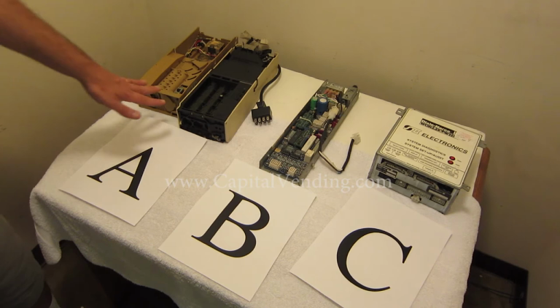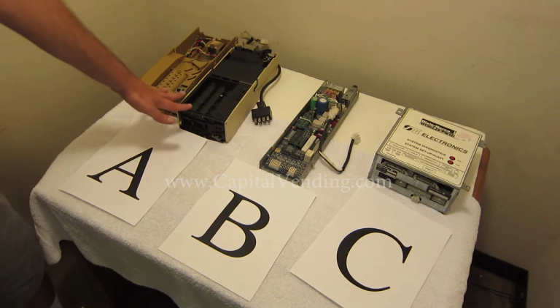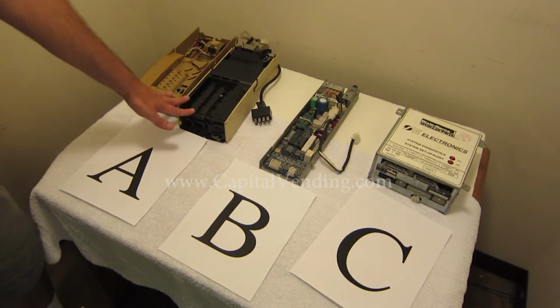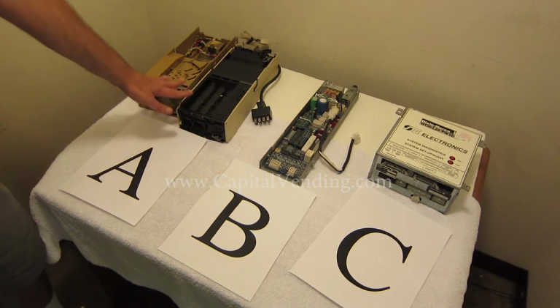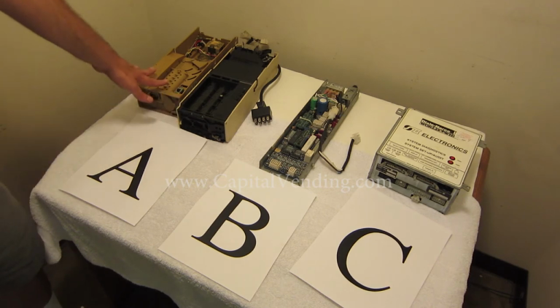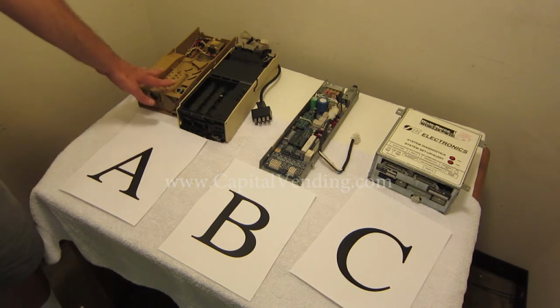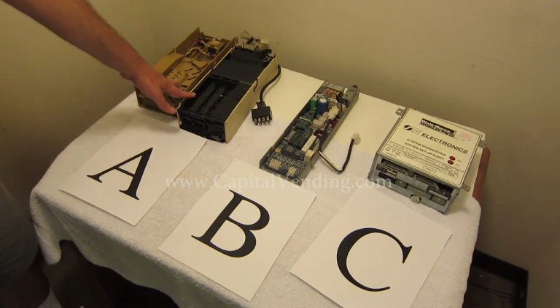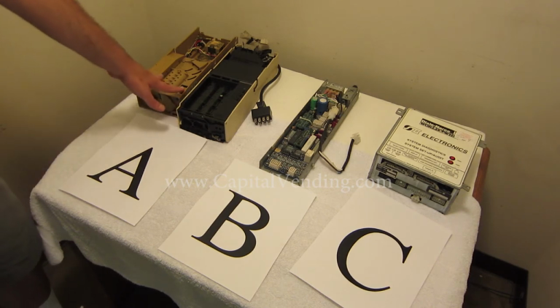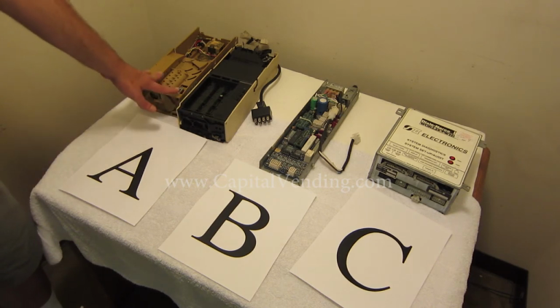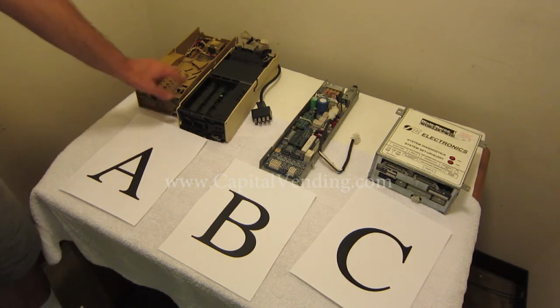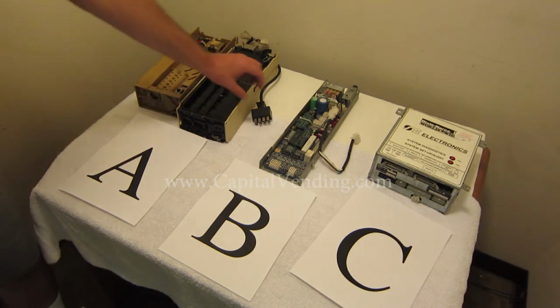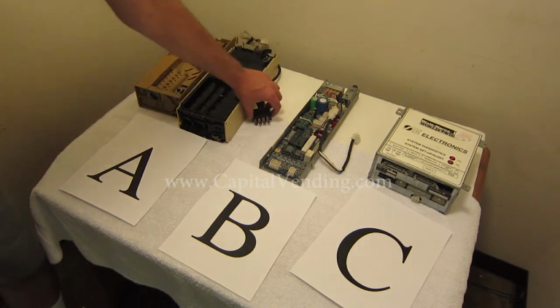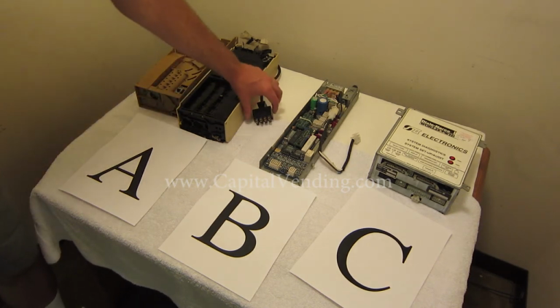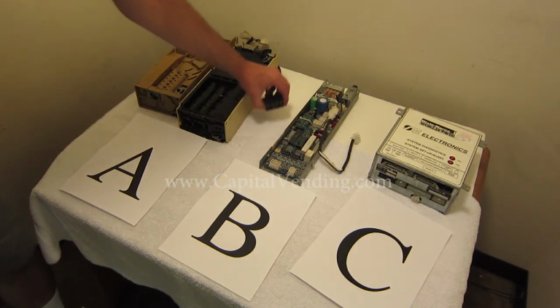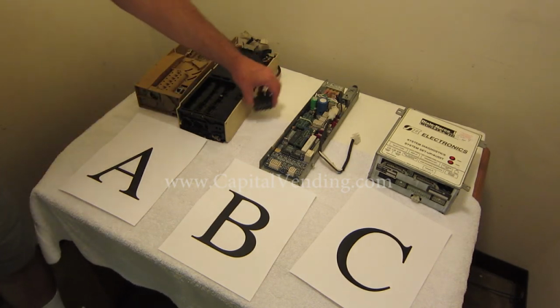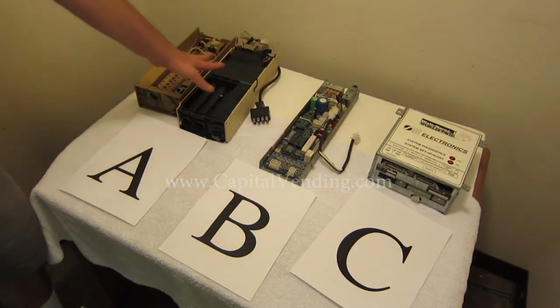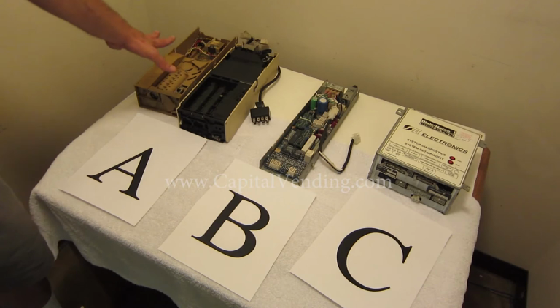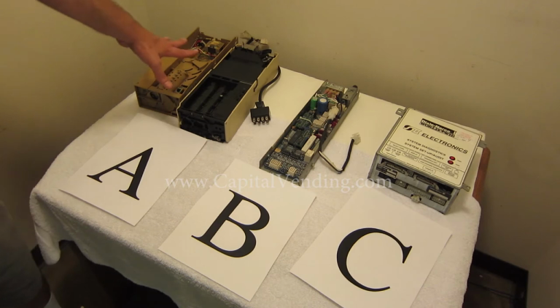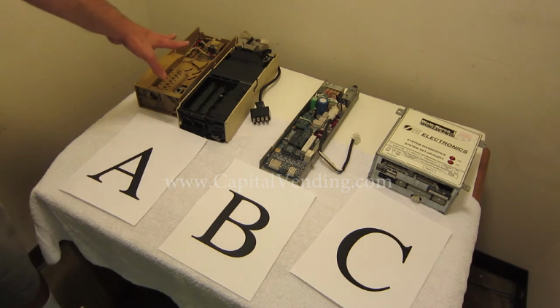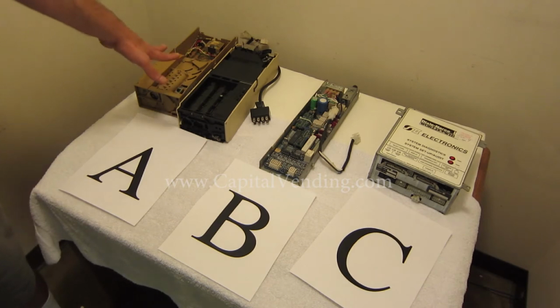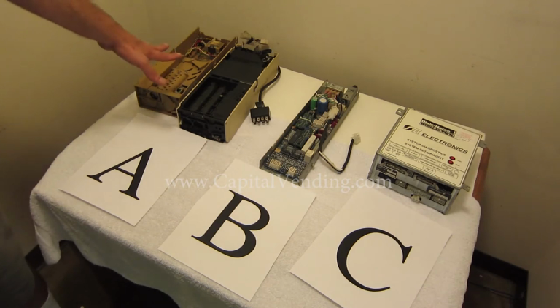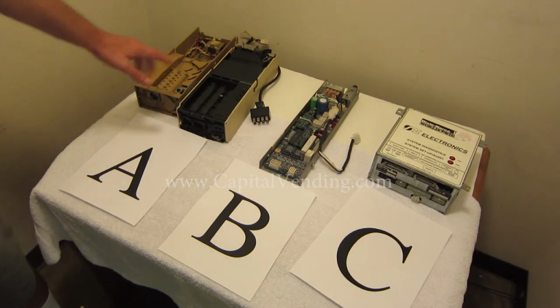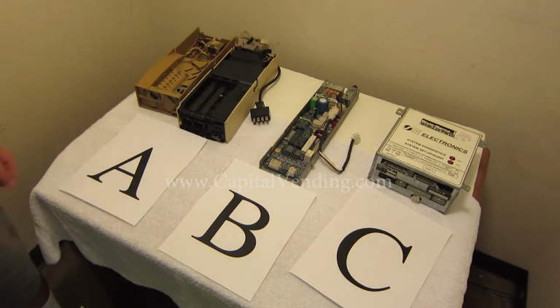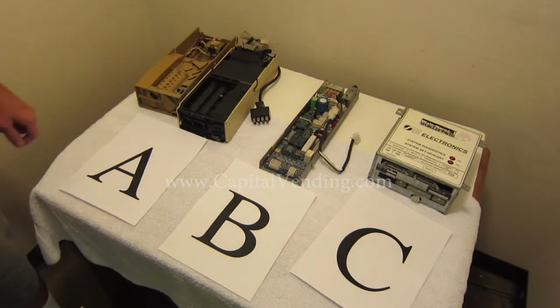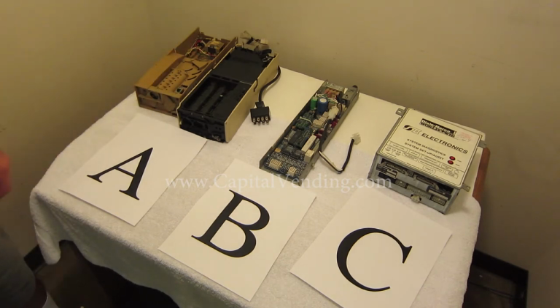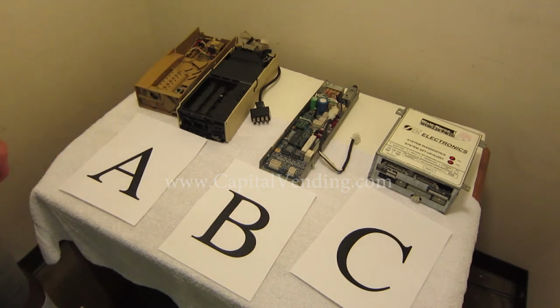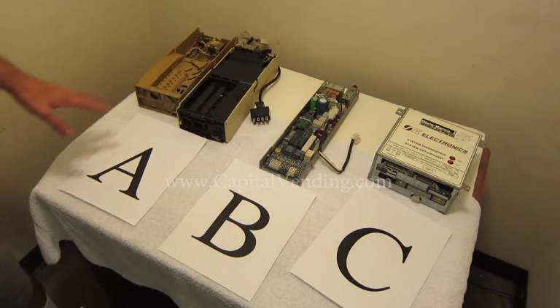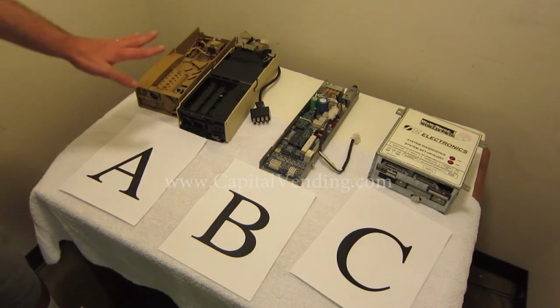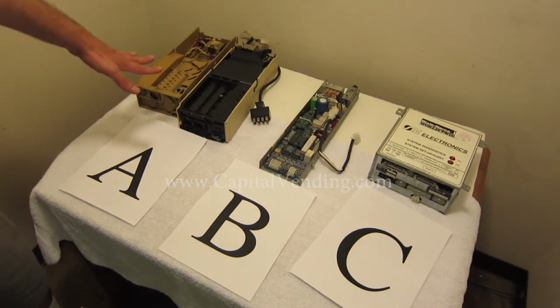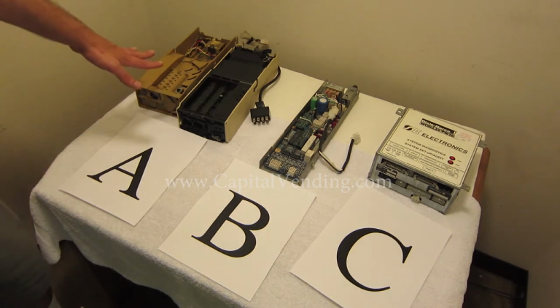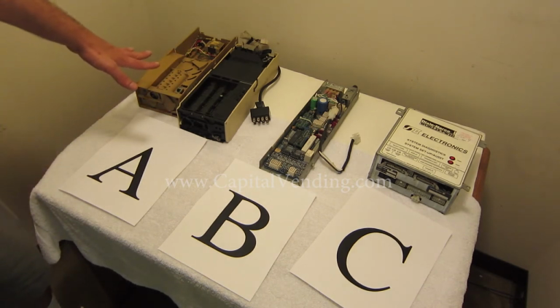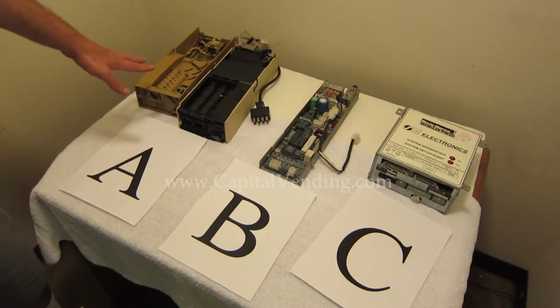A majority of all machines are going to have changers that look similar with a plug like this, but there's probably 20 different types of single price changers — hopefully this will help identify it.